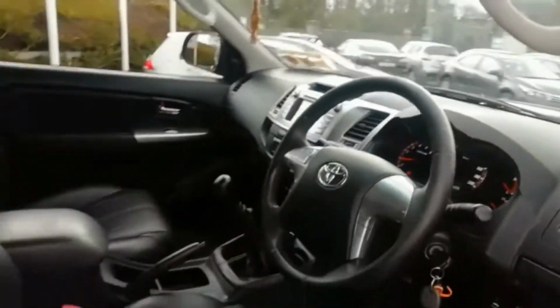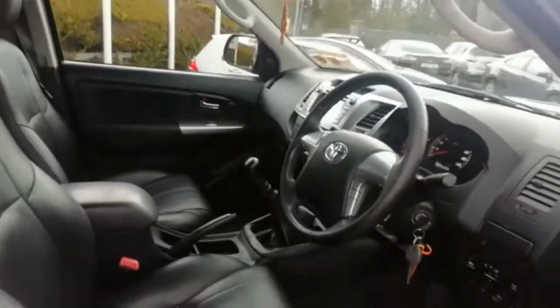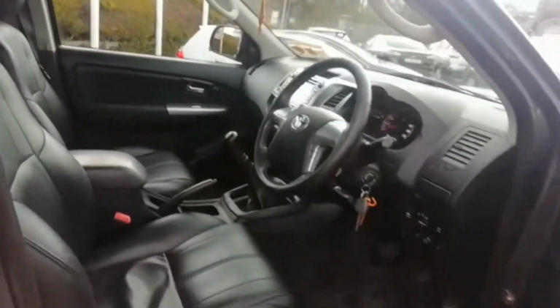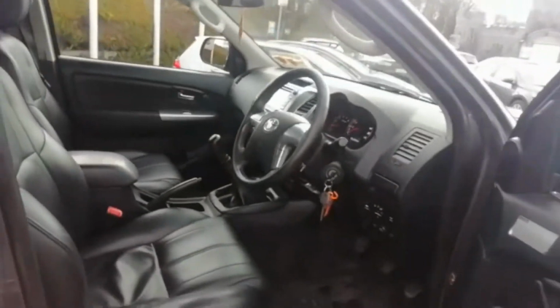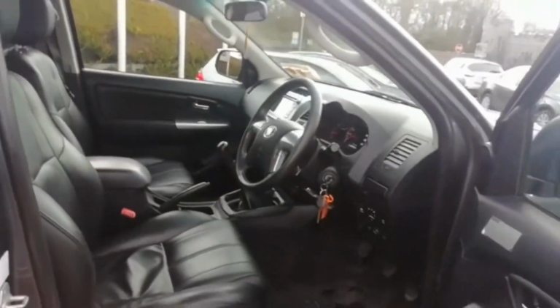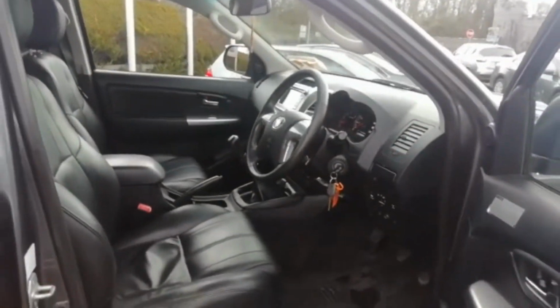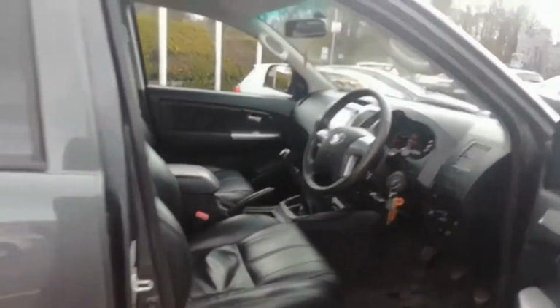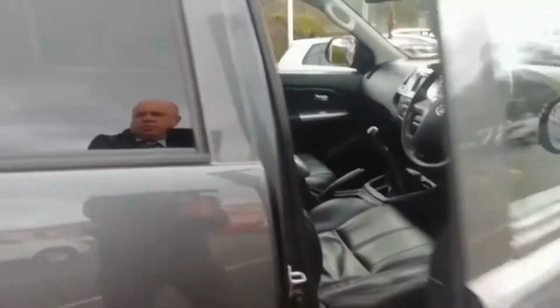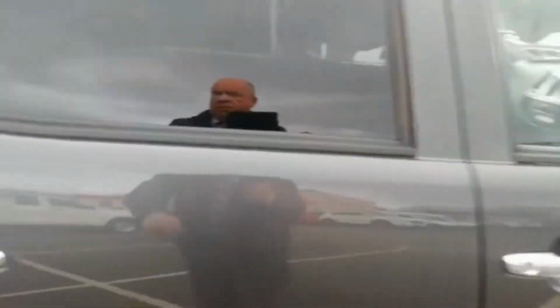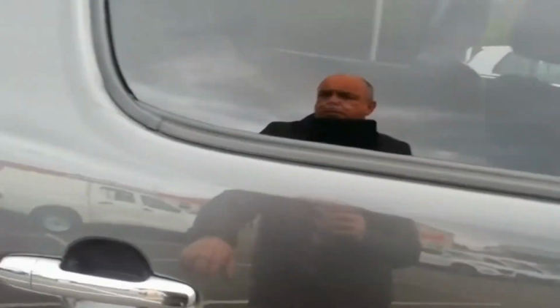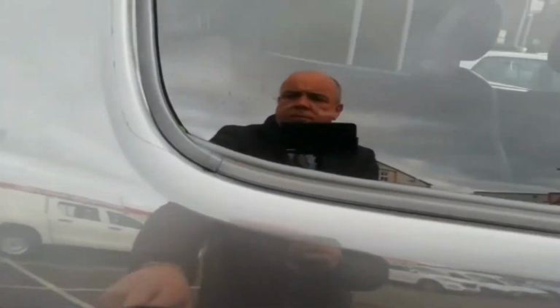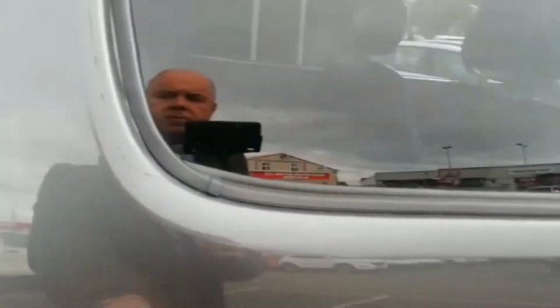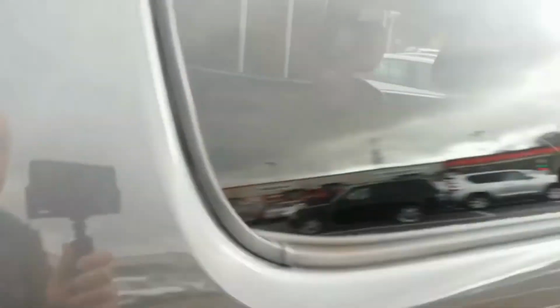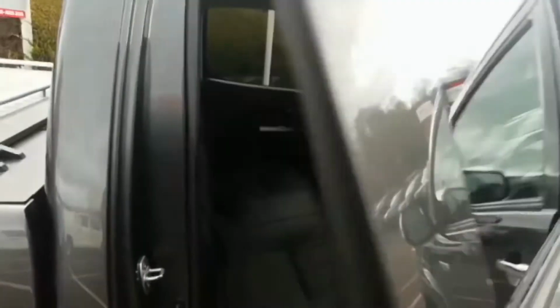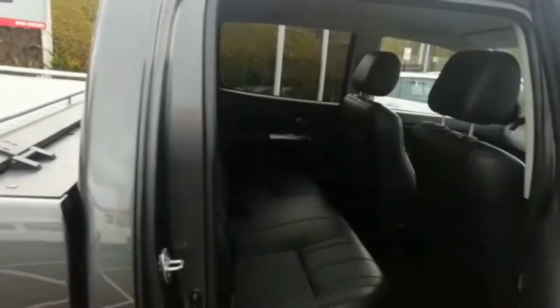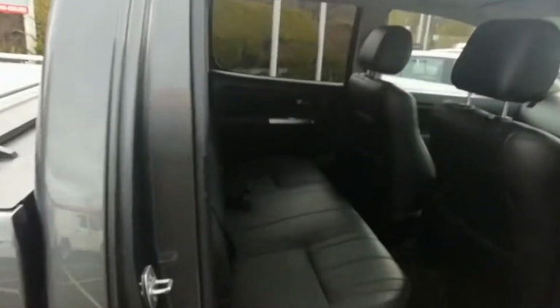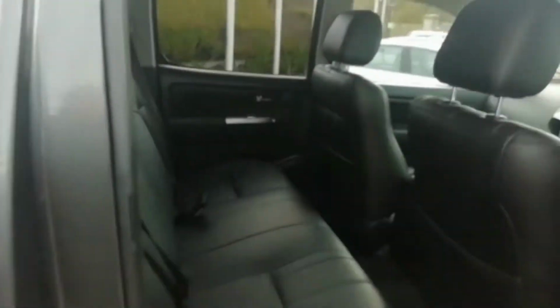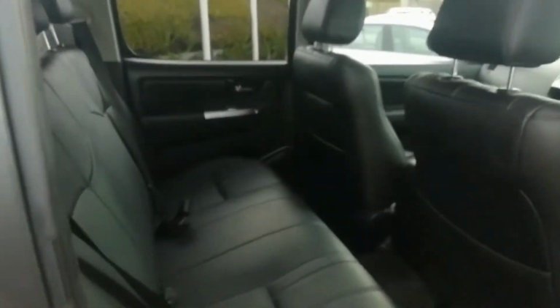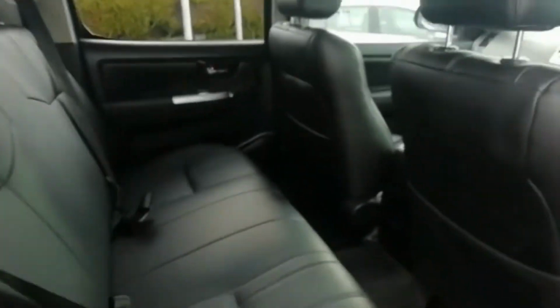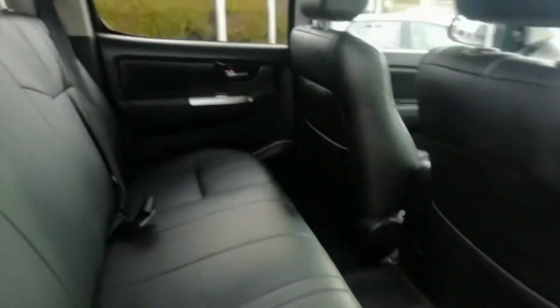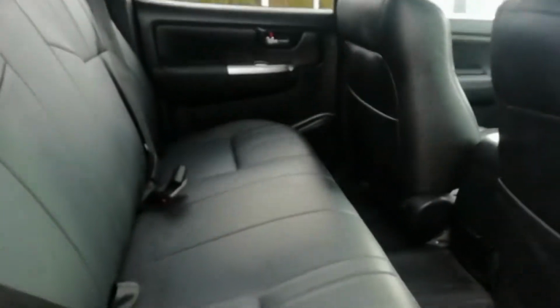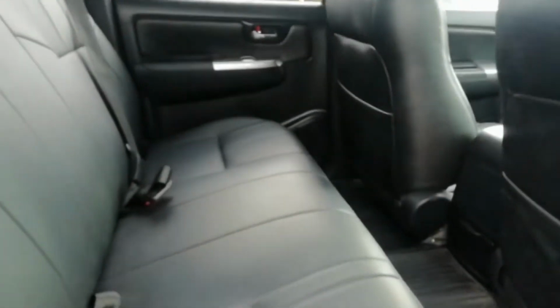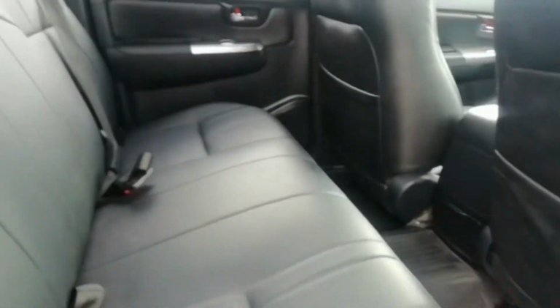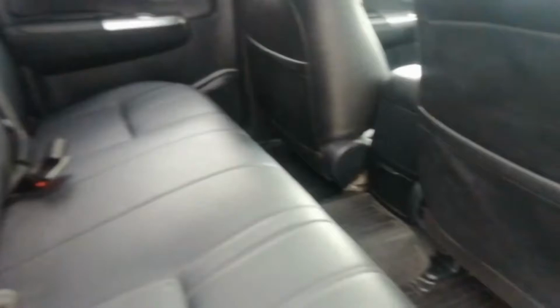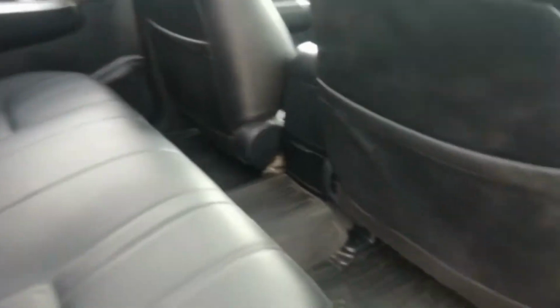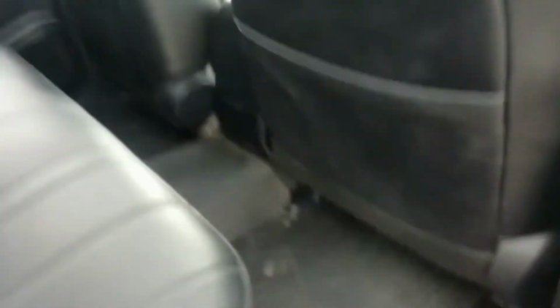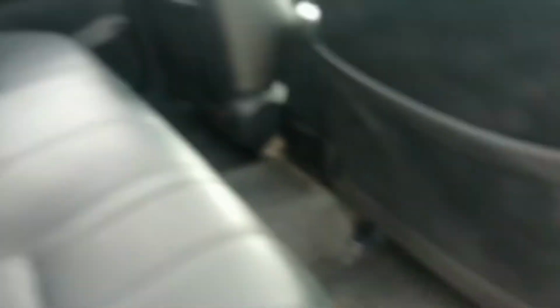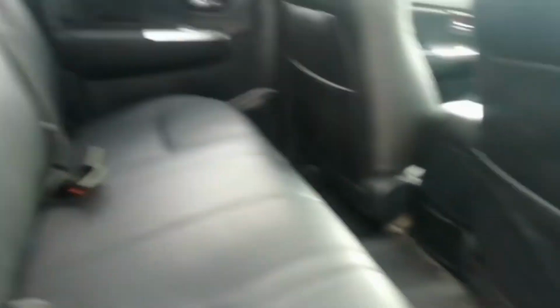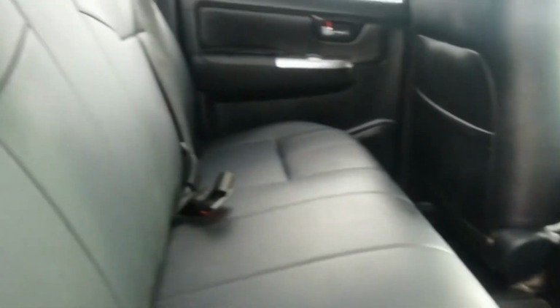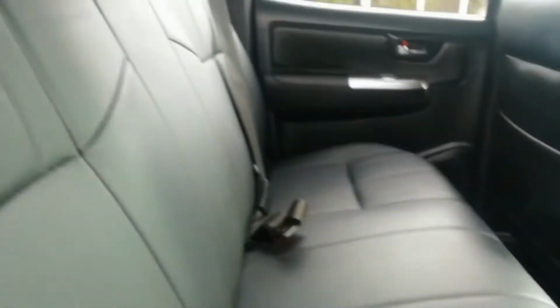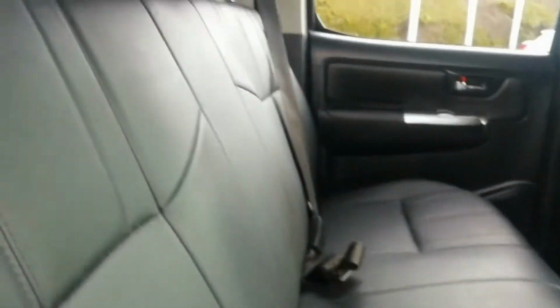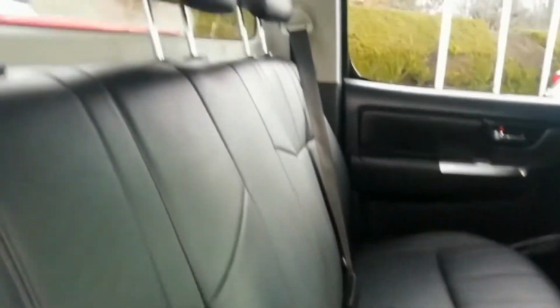Let's take a look at the rear. Absolutely mint condition, perfect vehicle.